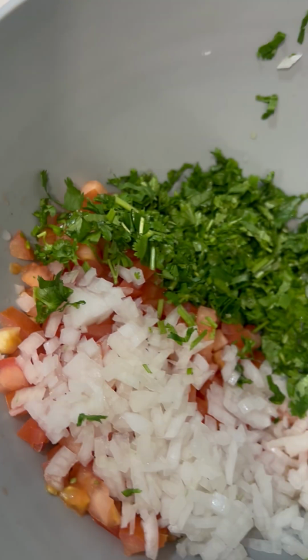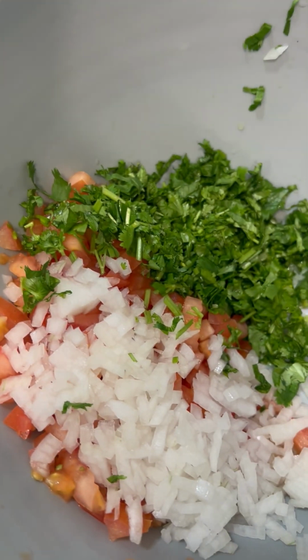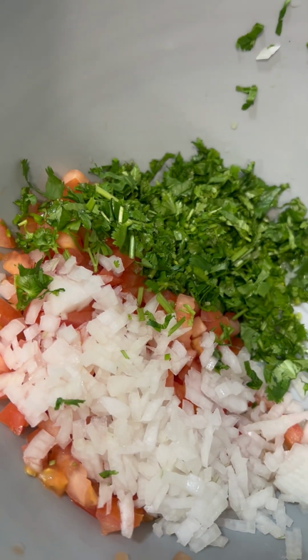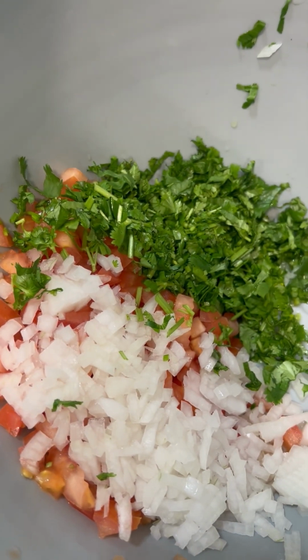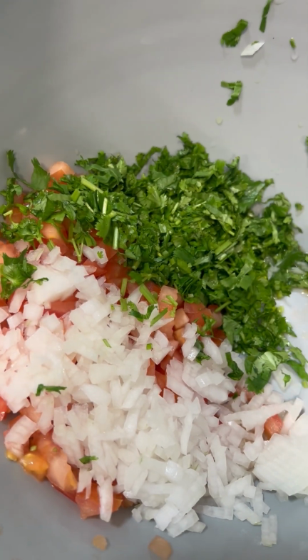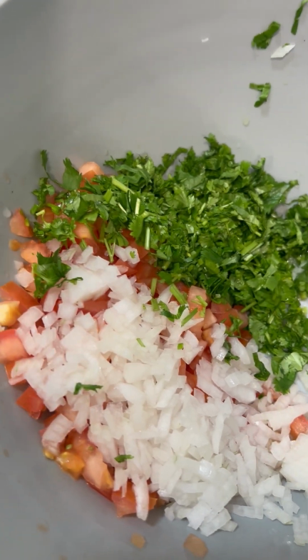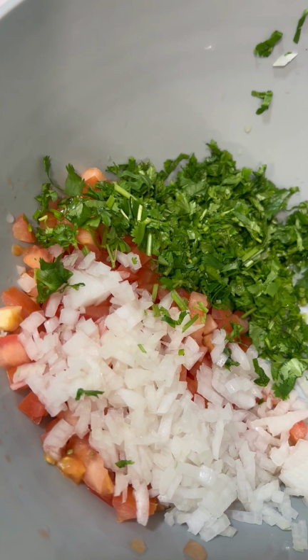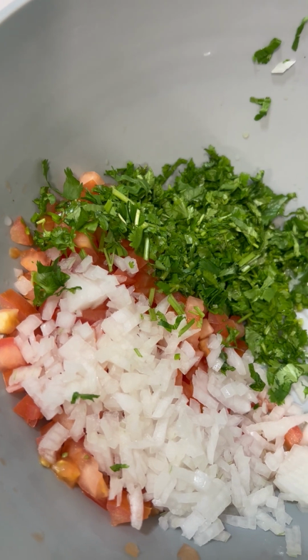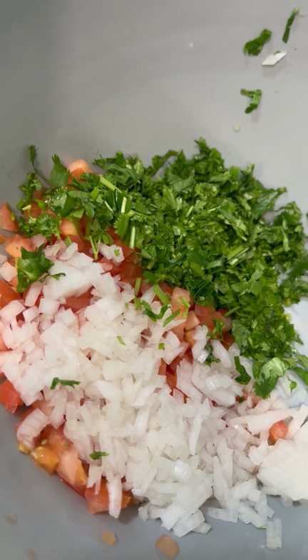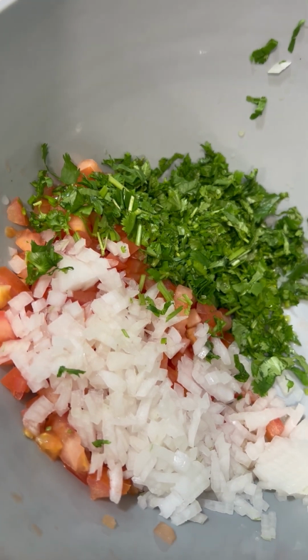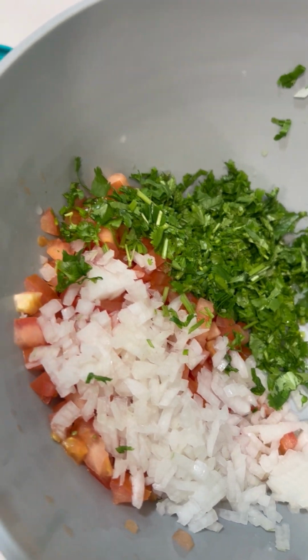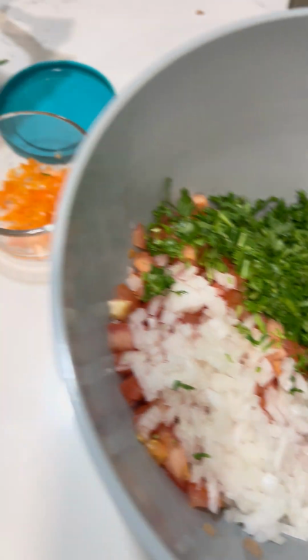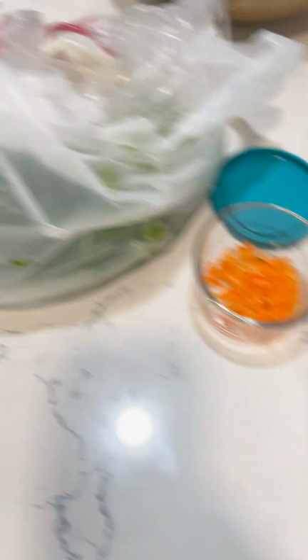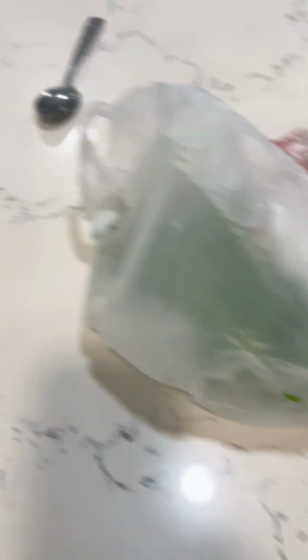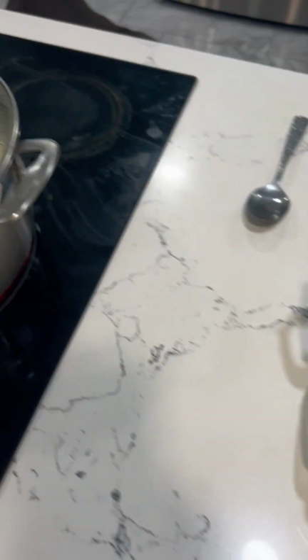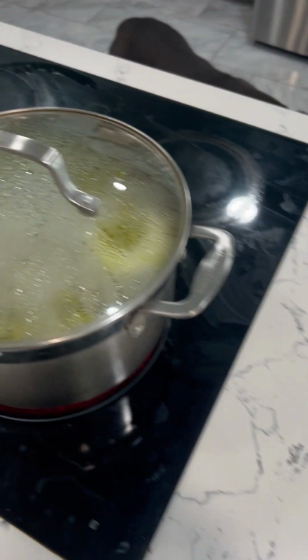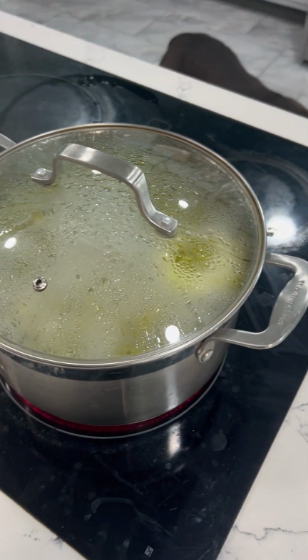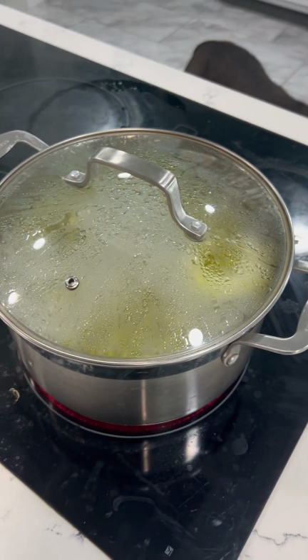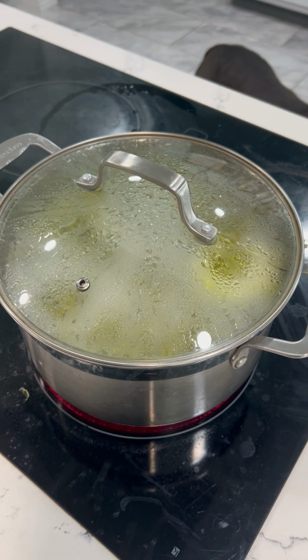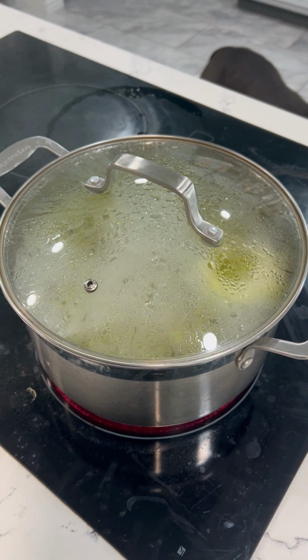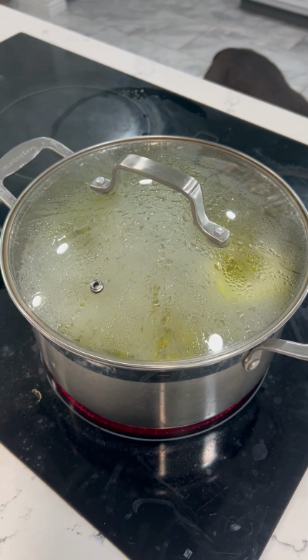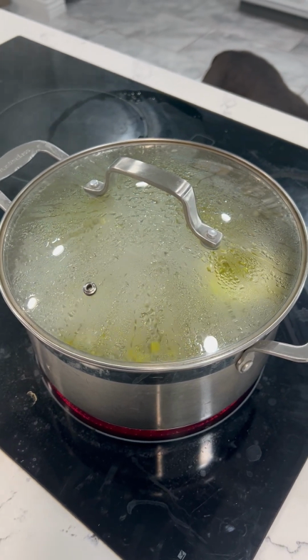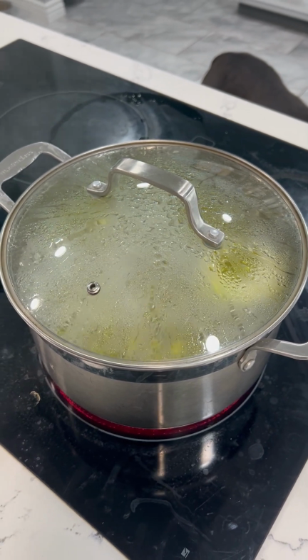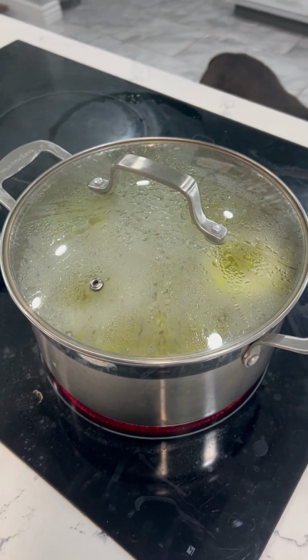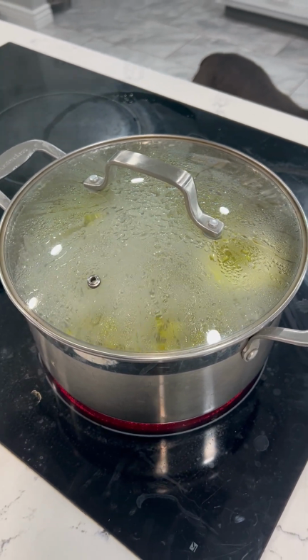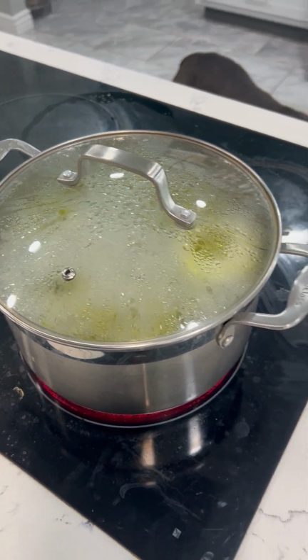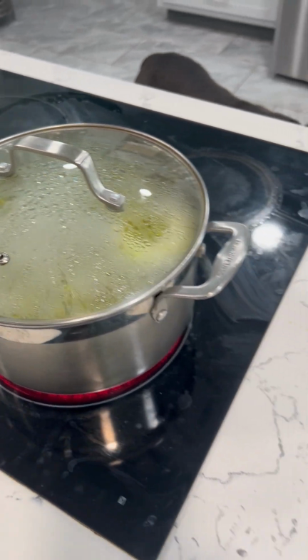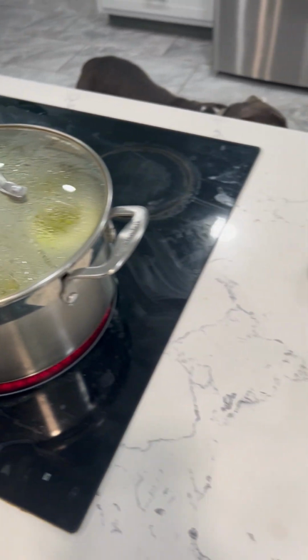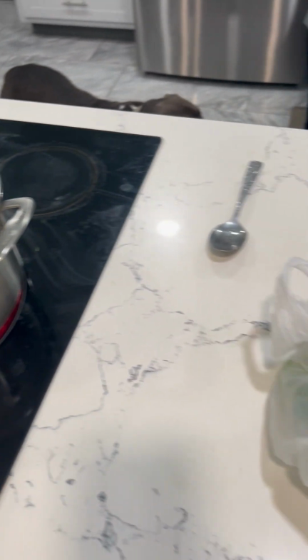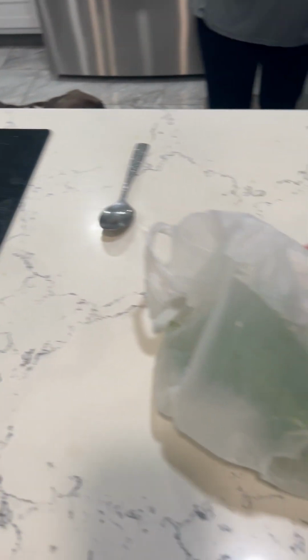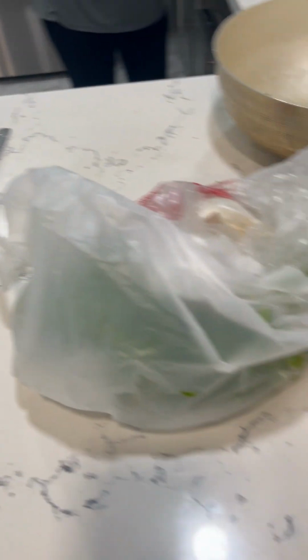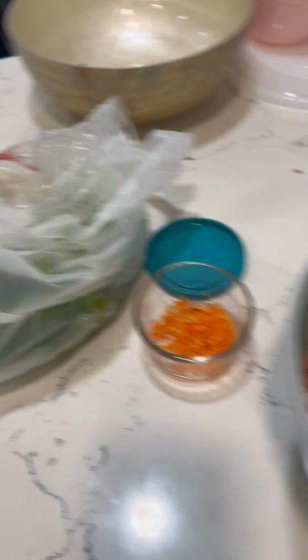Onions, cilantro, and tomatoes — and separate for what I've prepared: black pepper and salt.